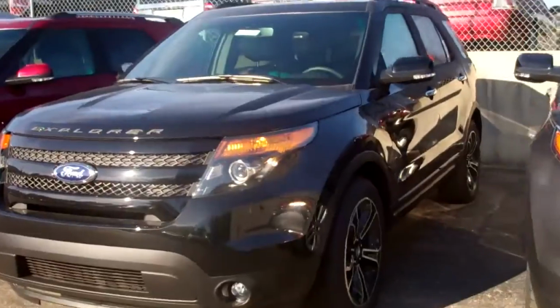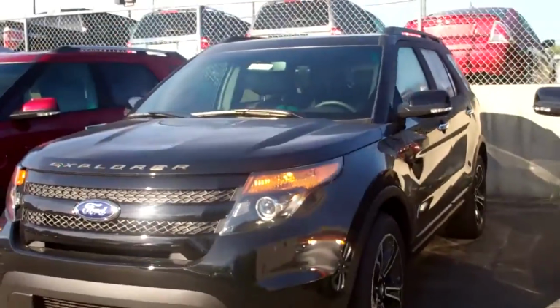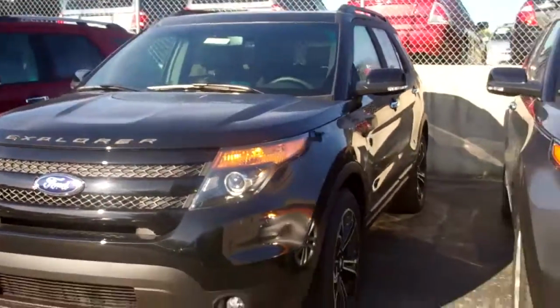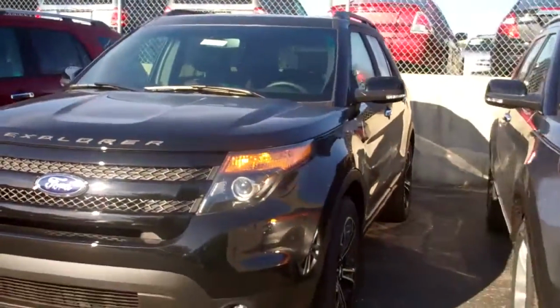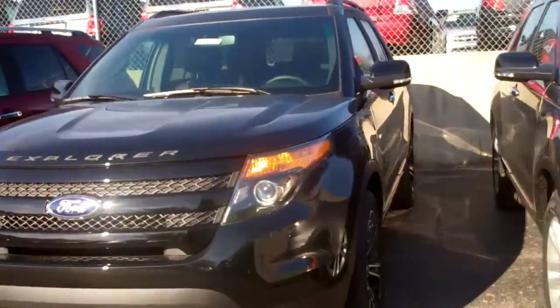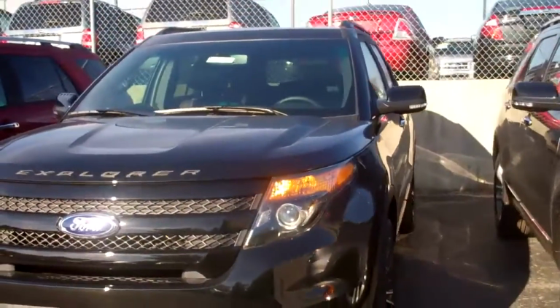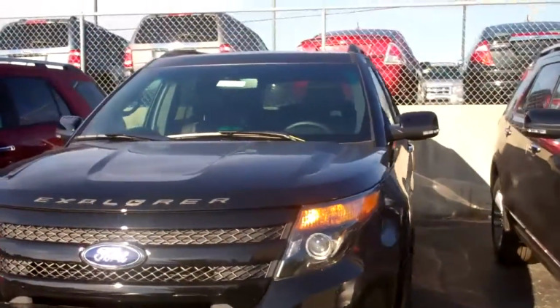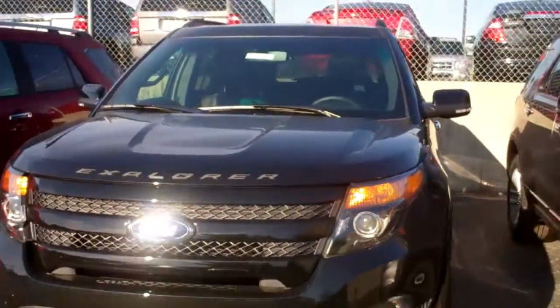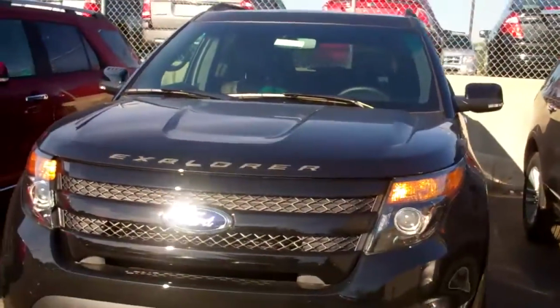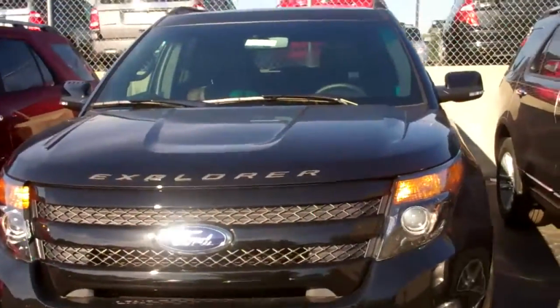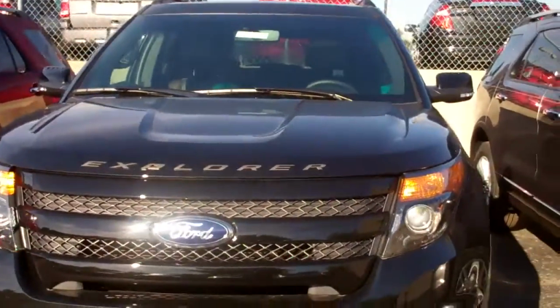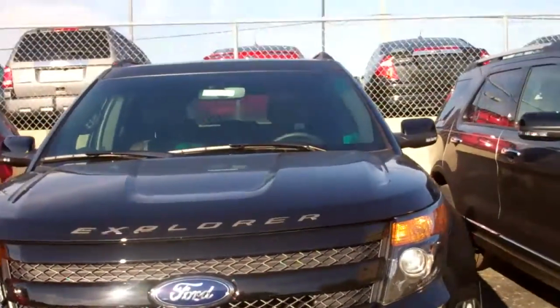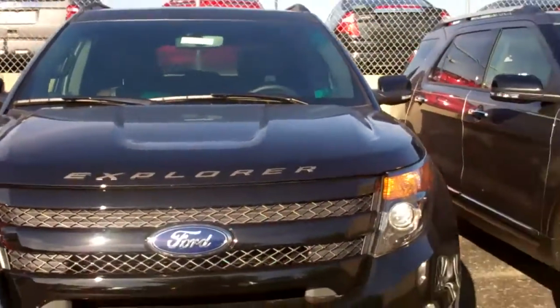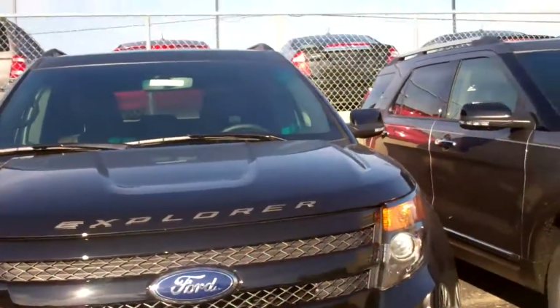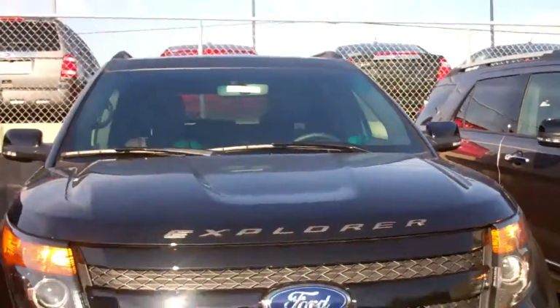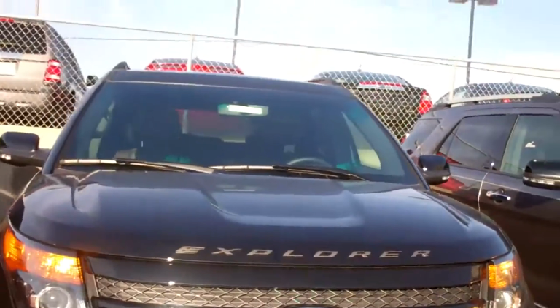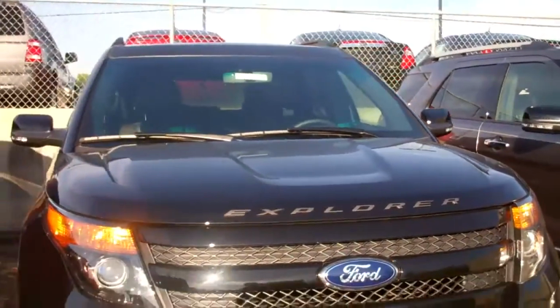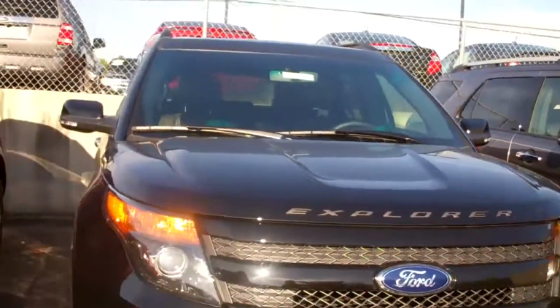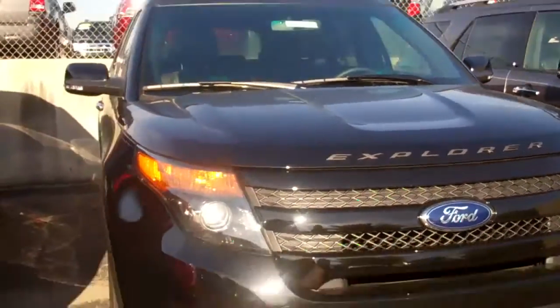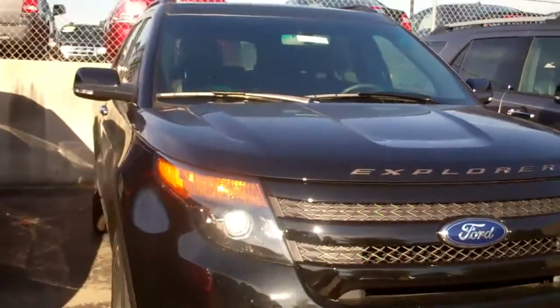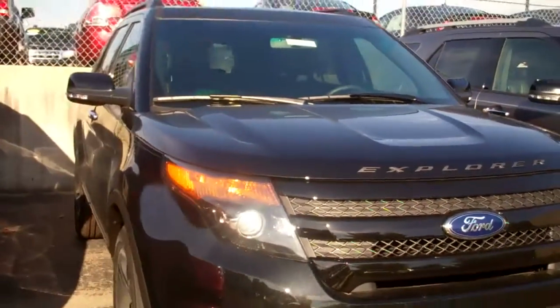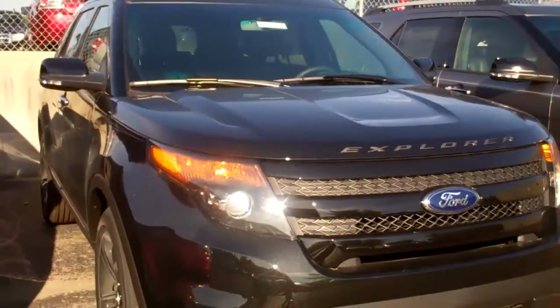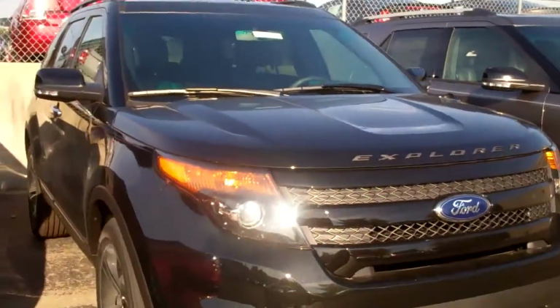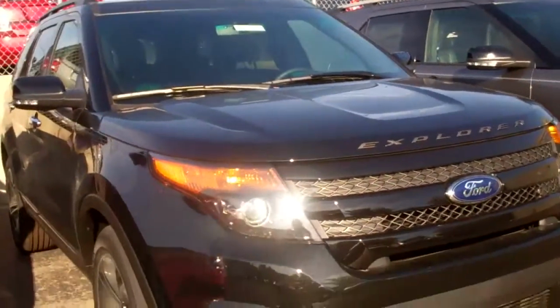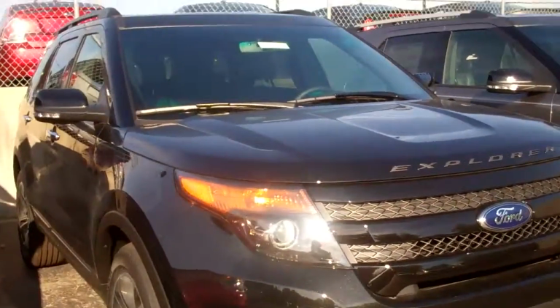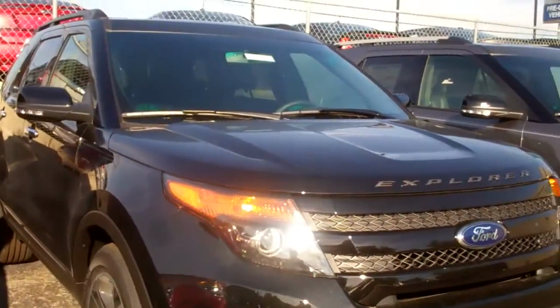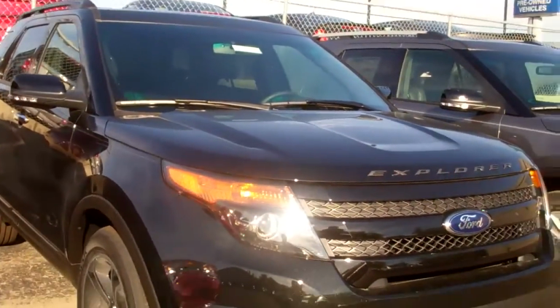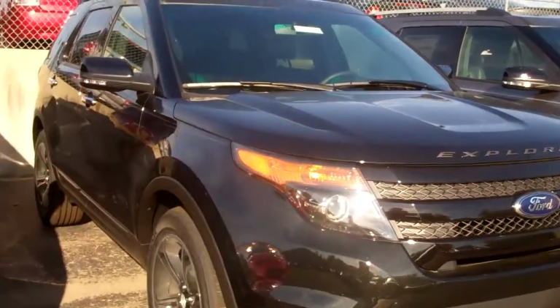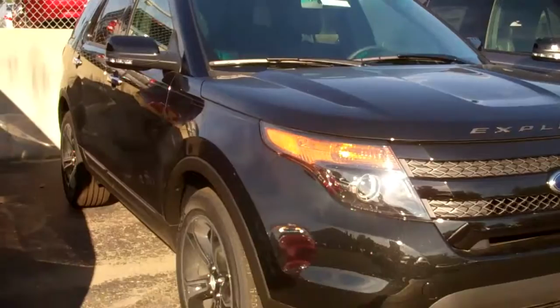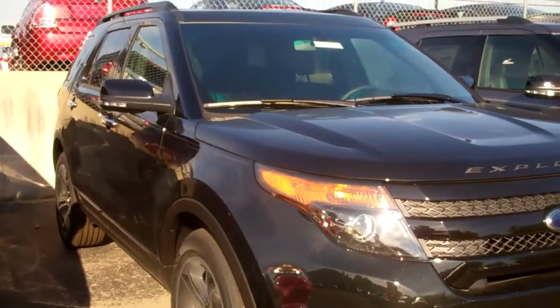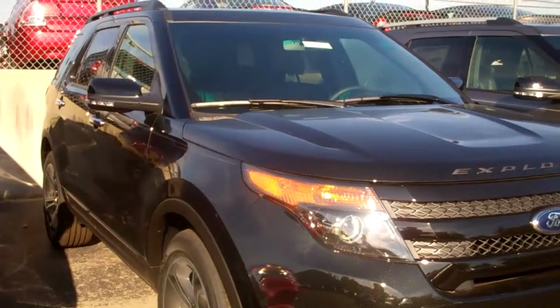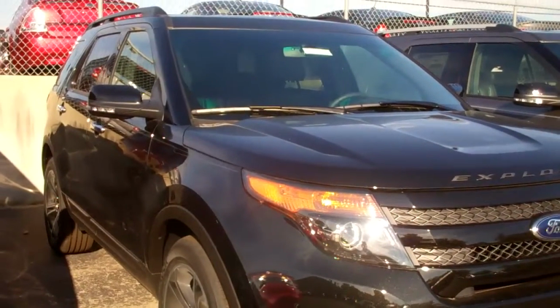You can tell by the blacked out grille and the raised letters on the hood. This comes with an EcoBoost six-cylinder engine, the same one that we use in our F-150s.